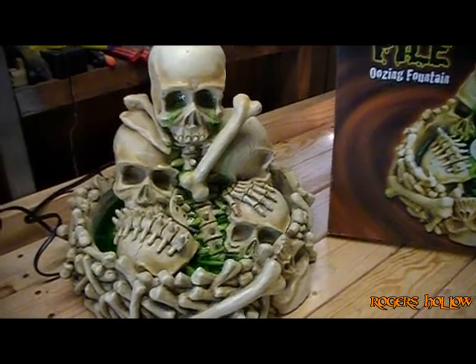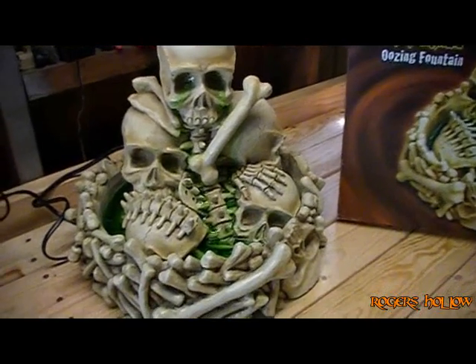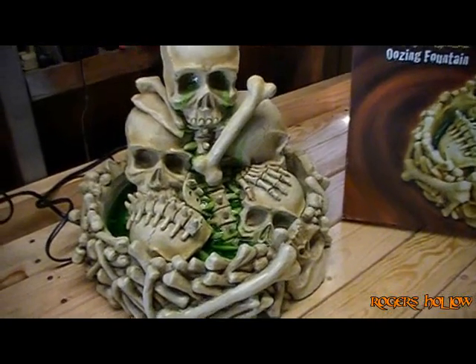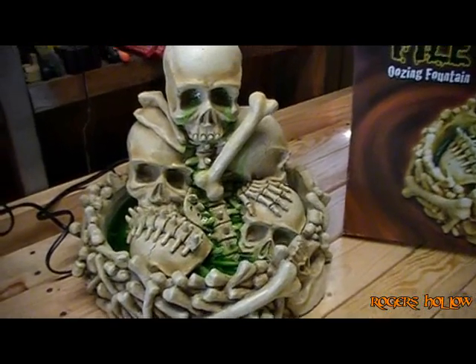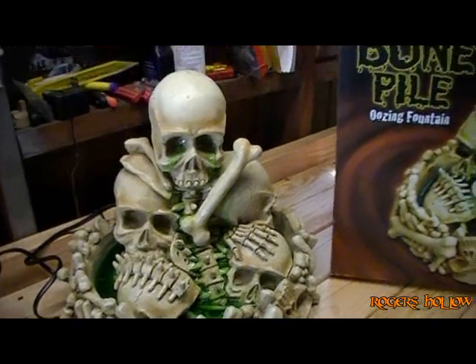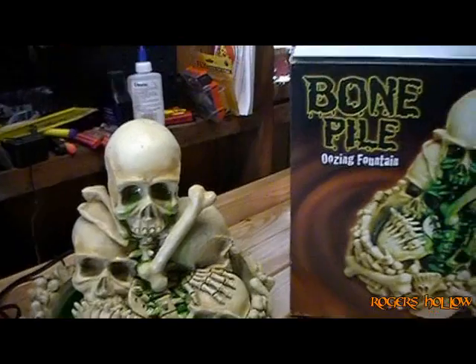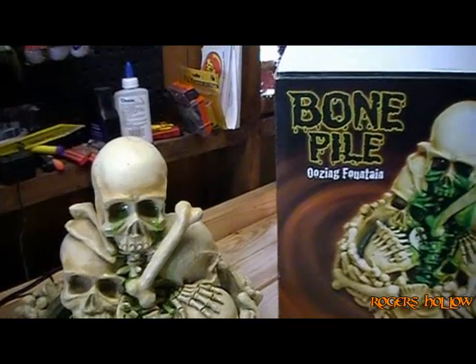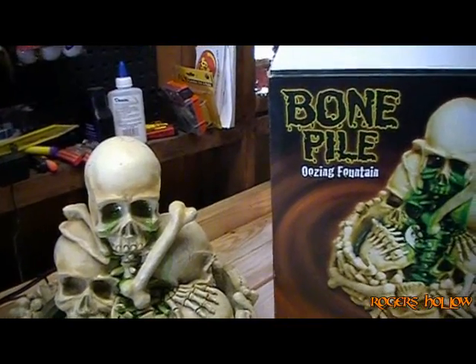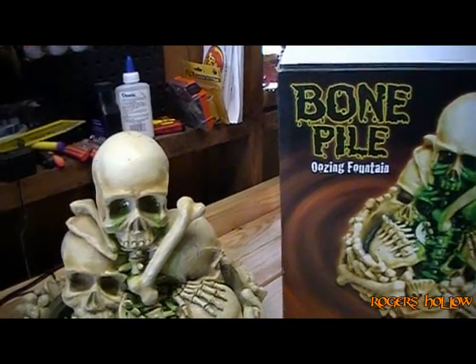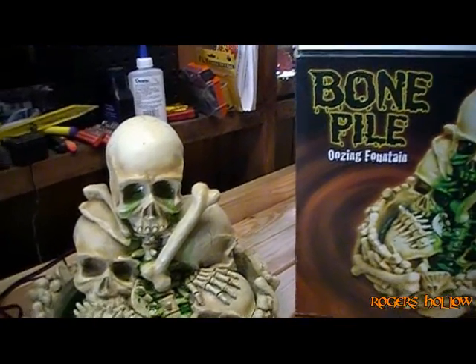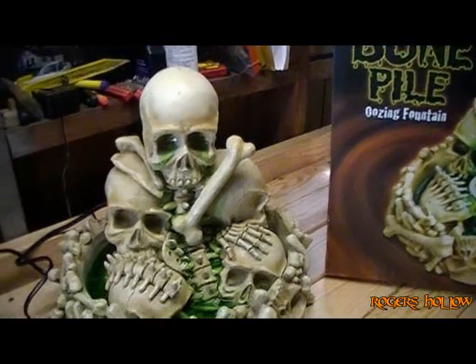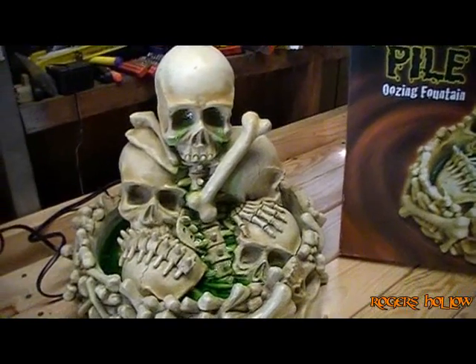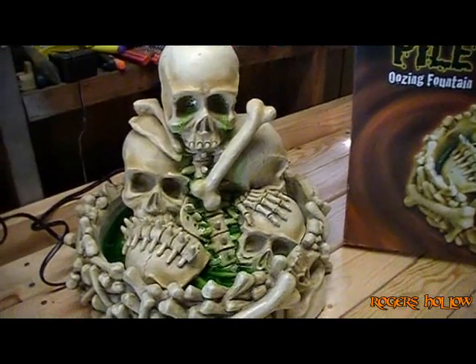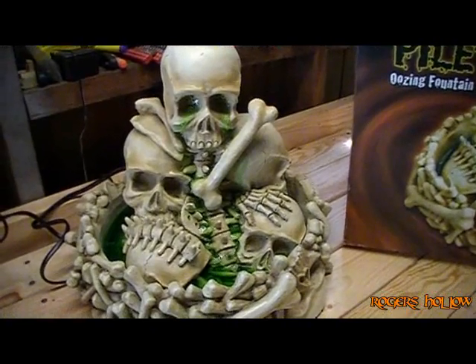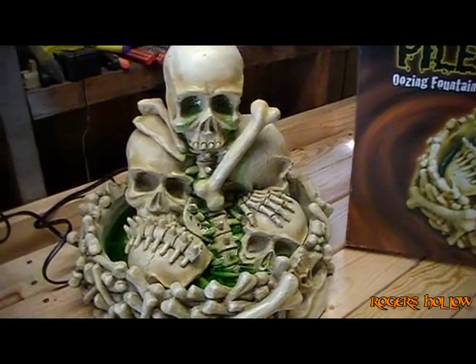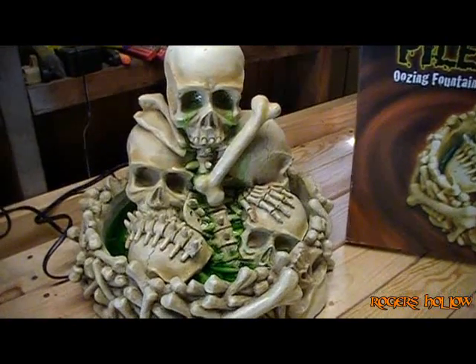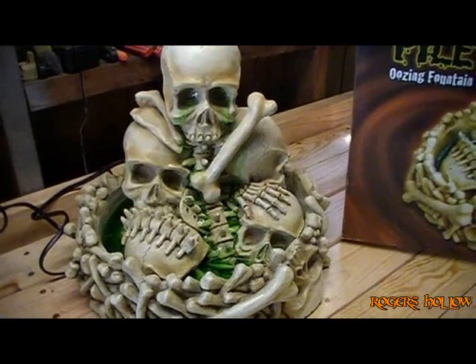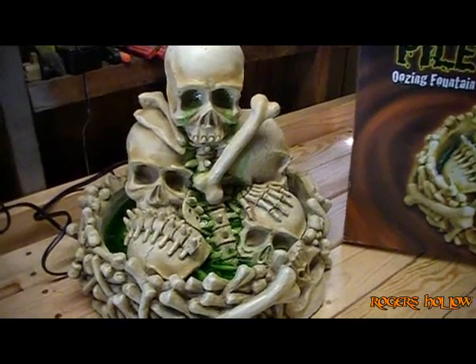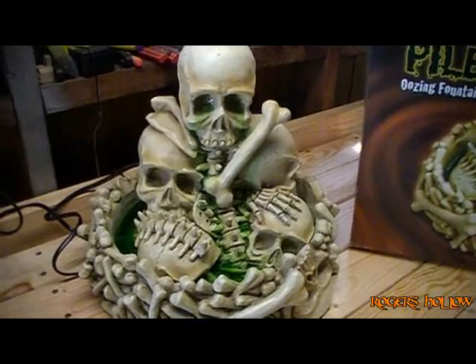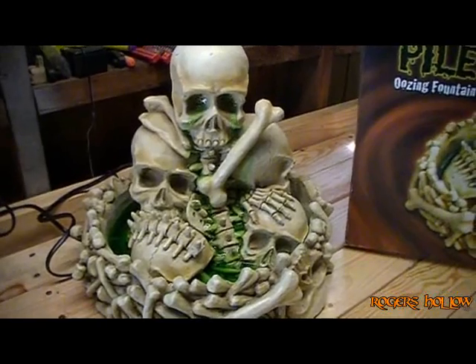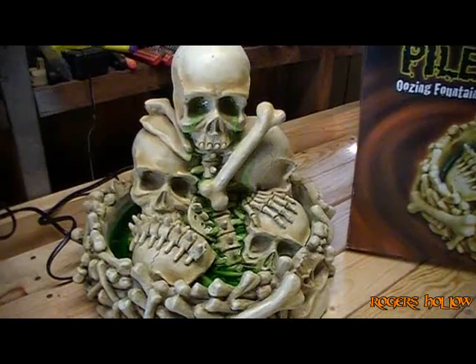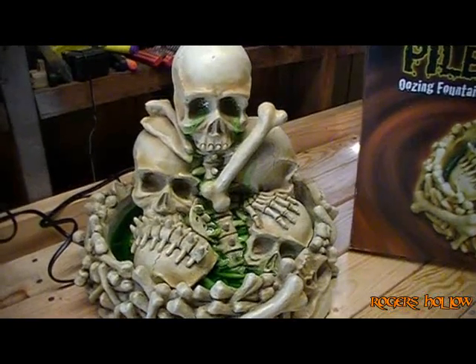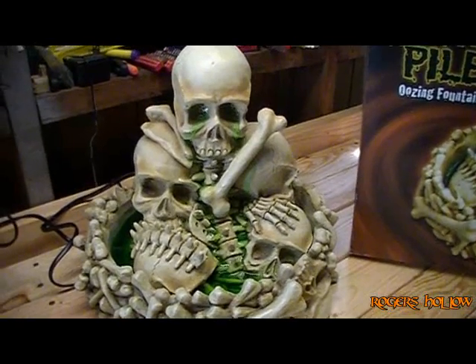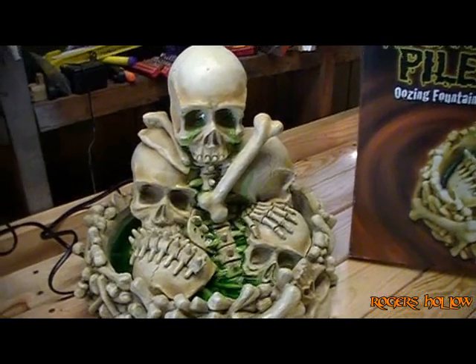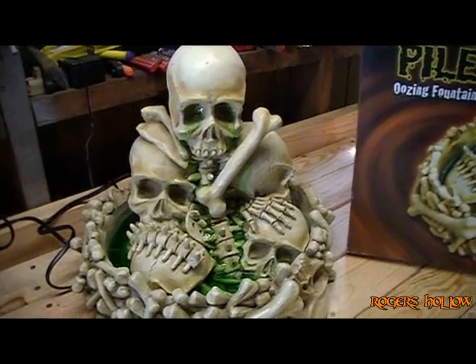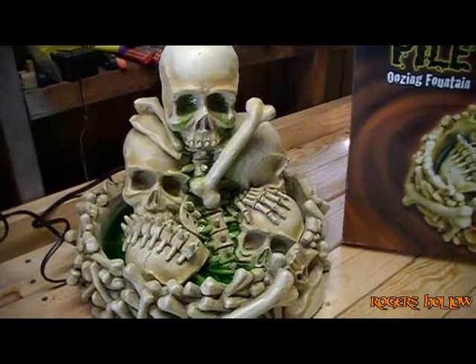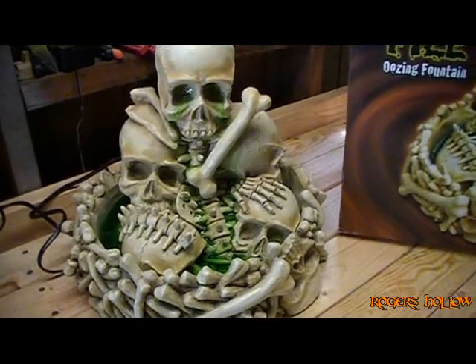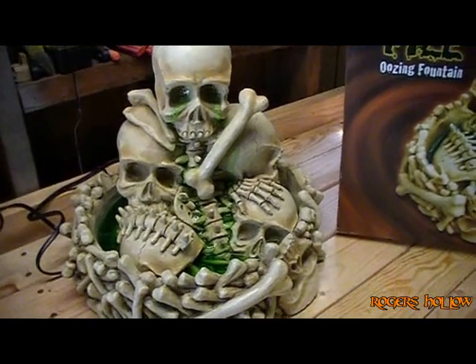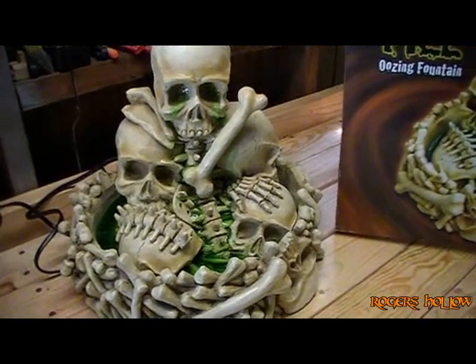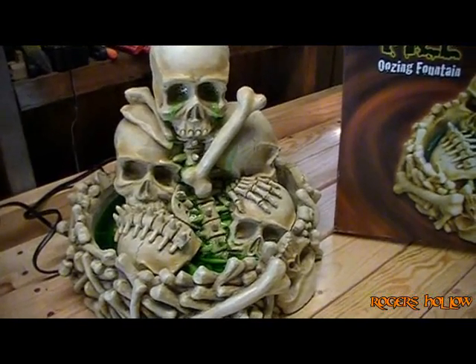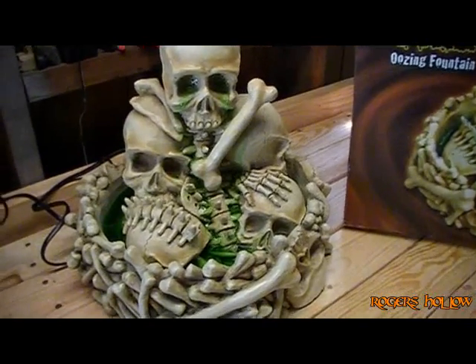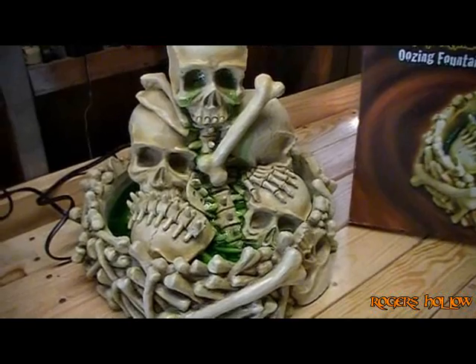Hello, what I got here is a bone pile oozing fountain that I received from a cousin of mine. He bought it several years ago — I believe it's from Spencer's — never used it. I brought it over here, I thought I could use it.